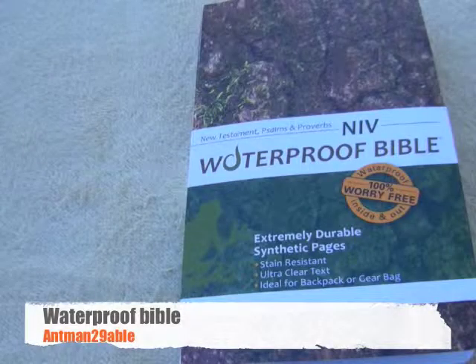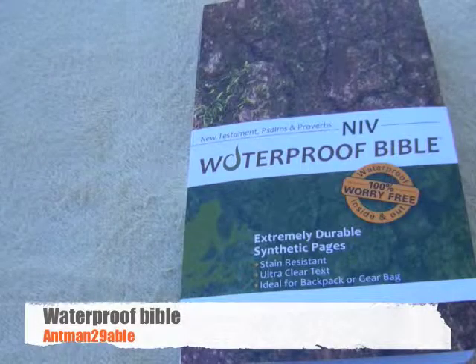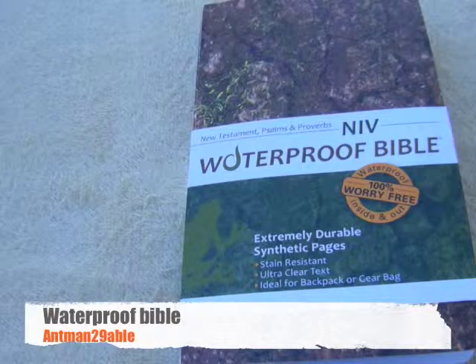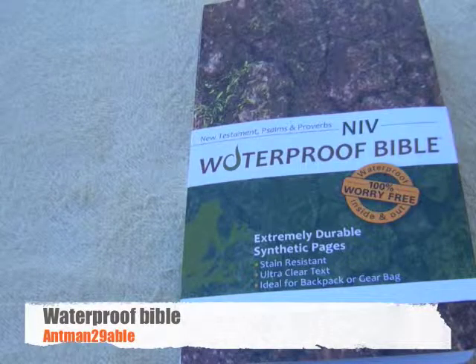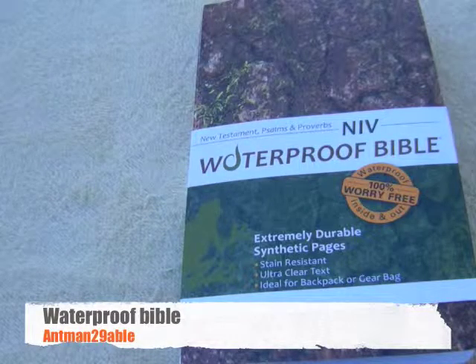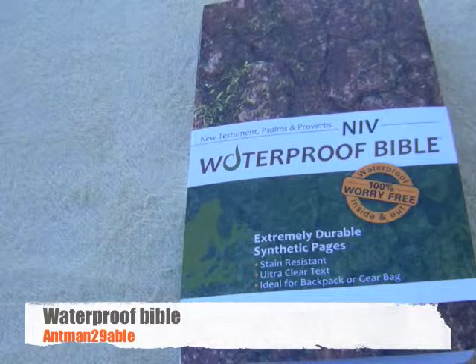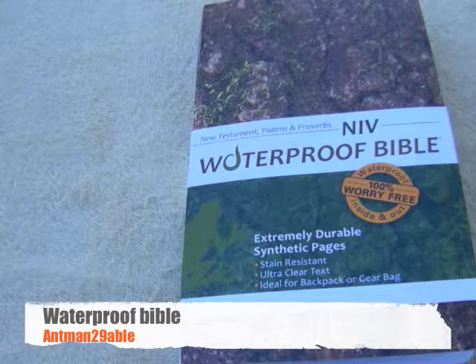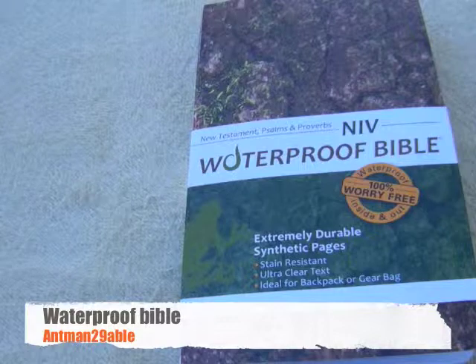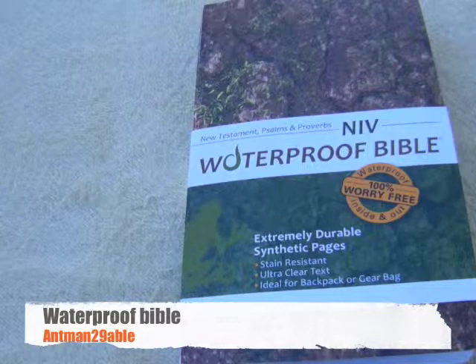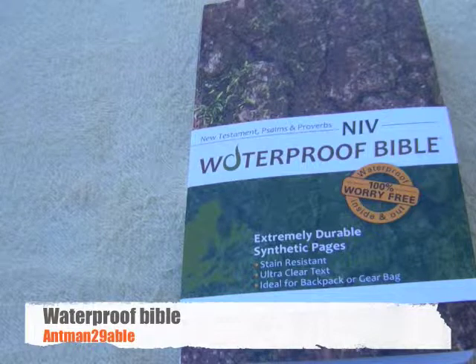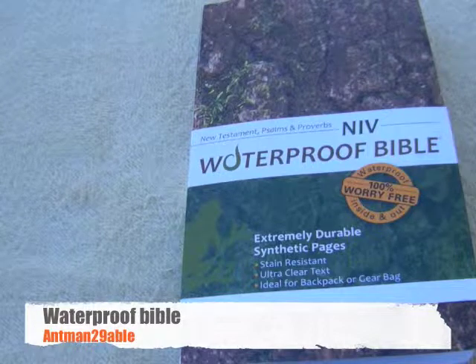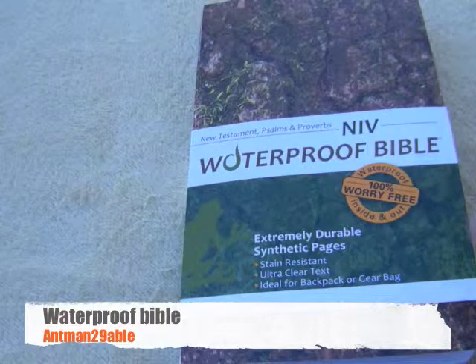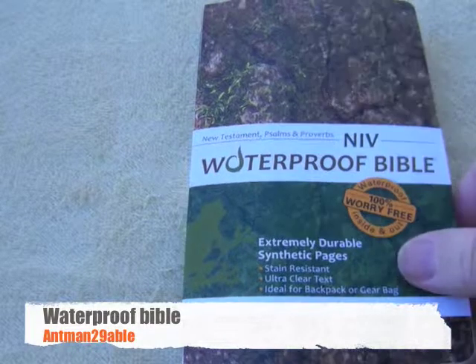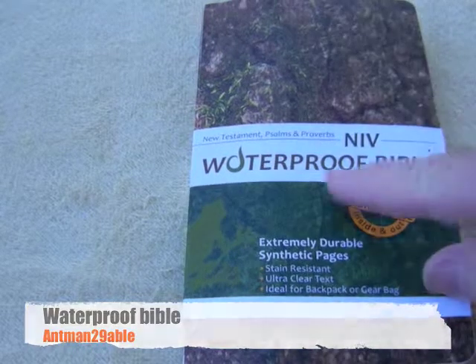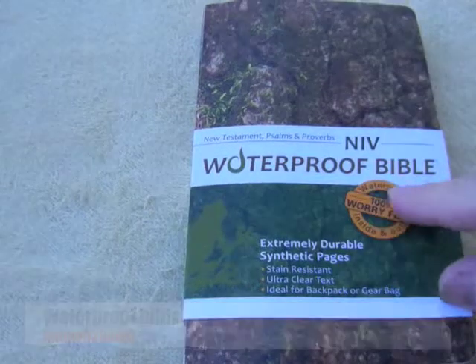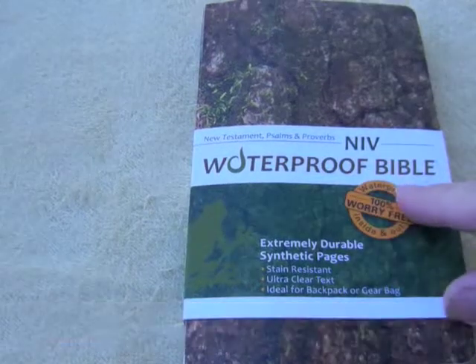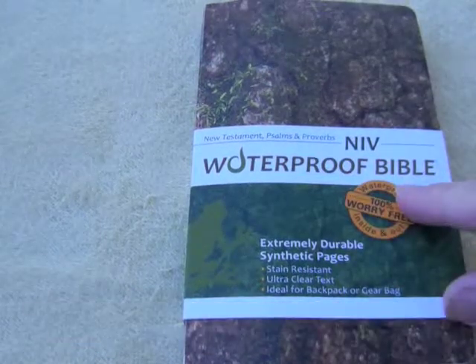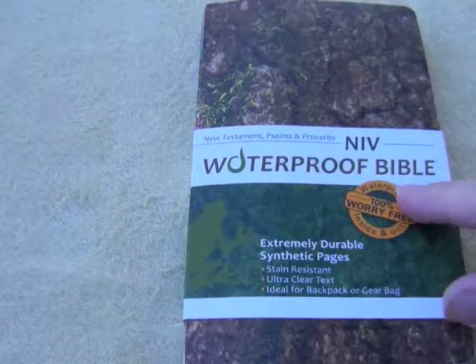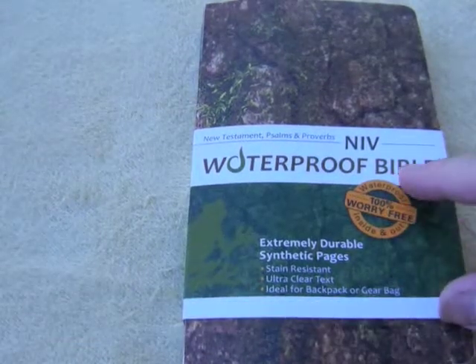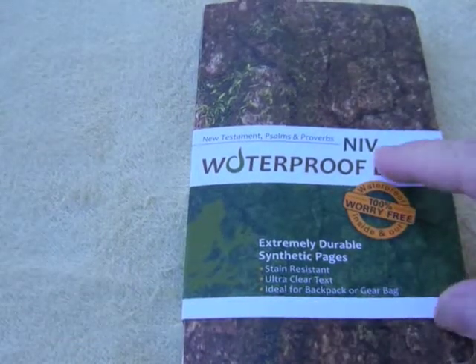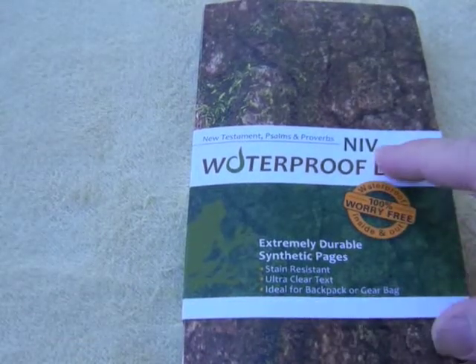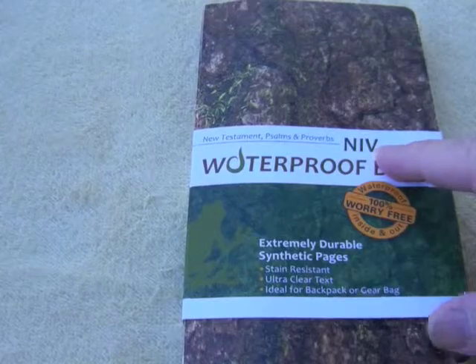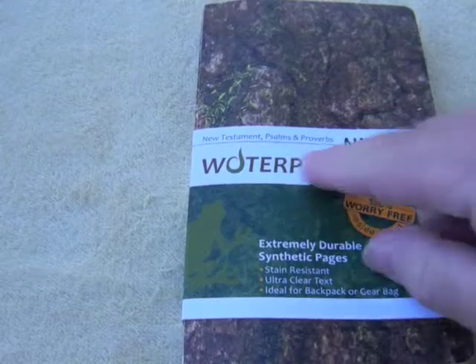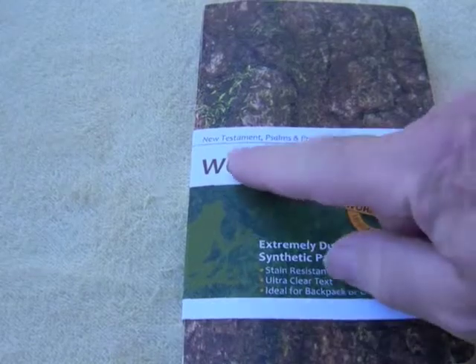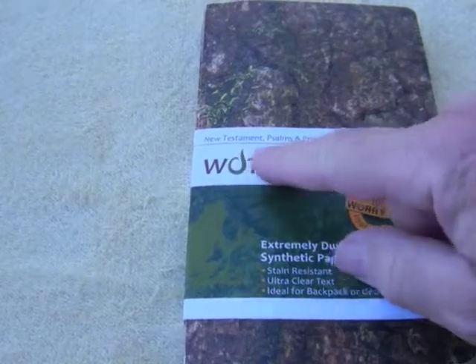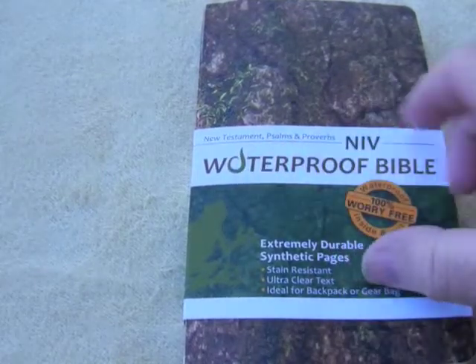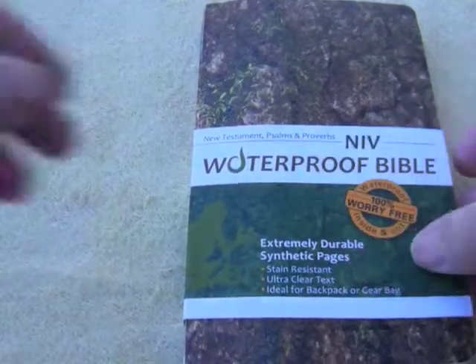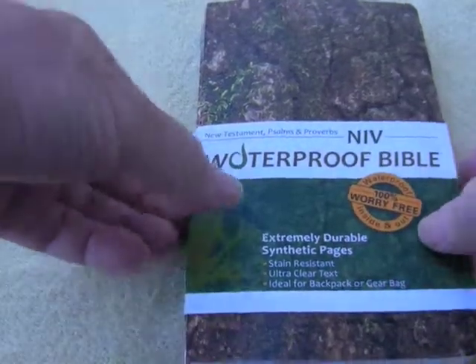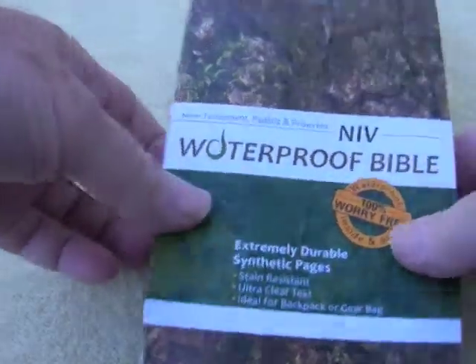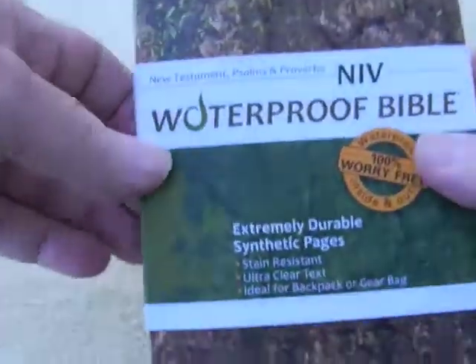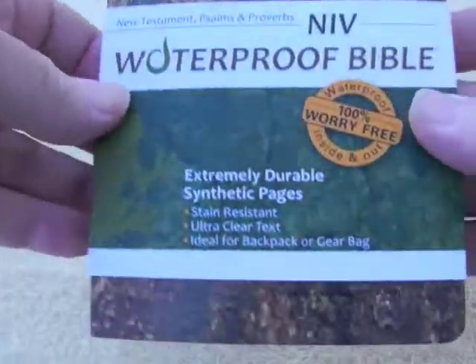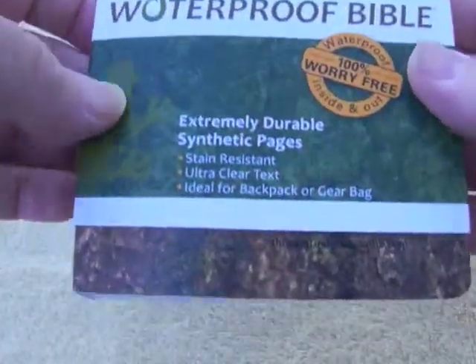Hello again, this is Ant-Man Twain and Abel bringing you a book review about this waterproof Bible — NIV edition, just covering New Testament, Psalms and Proverbs.